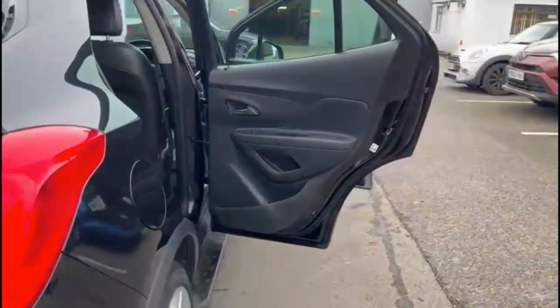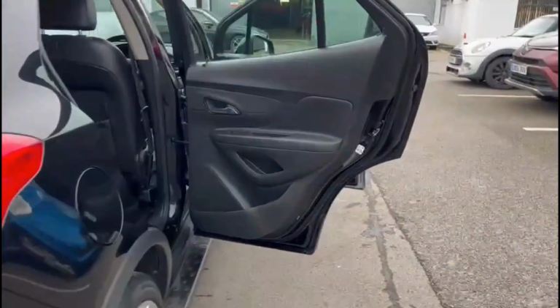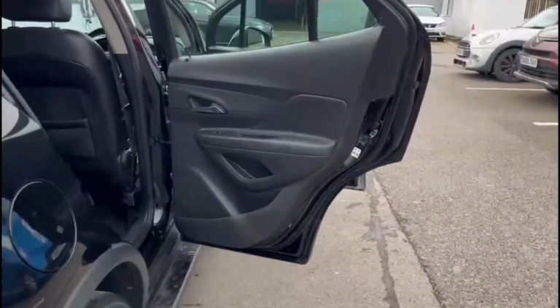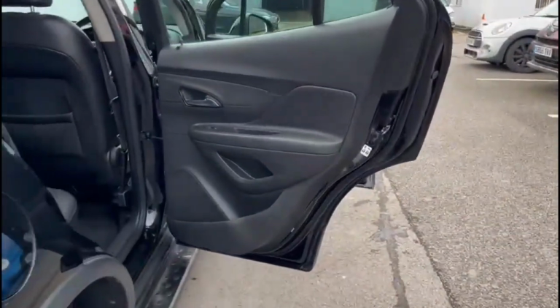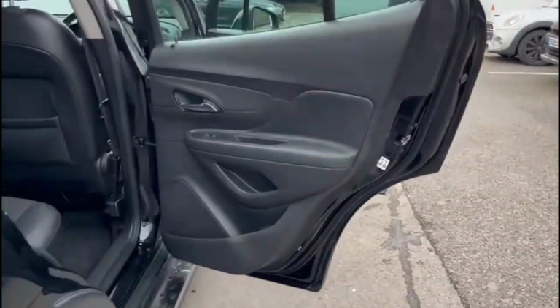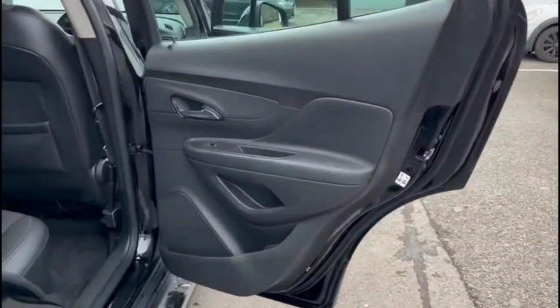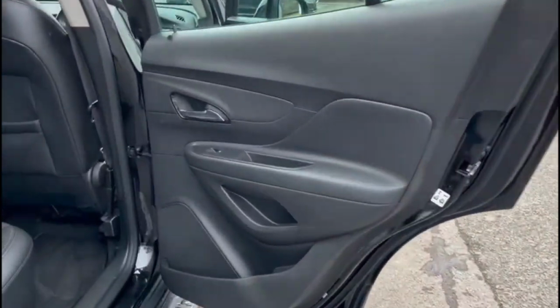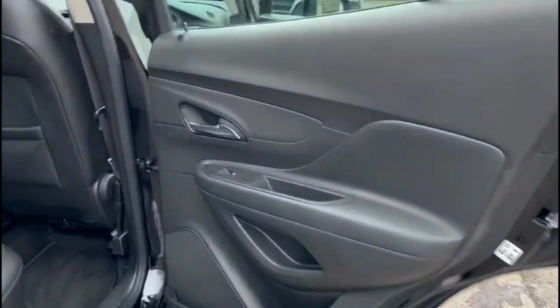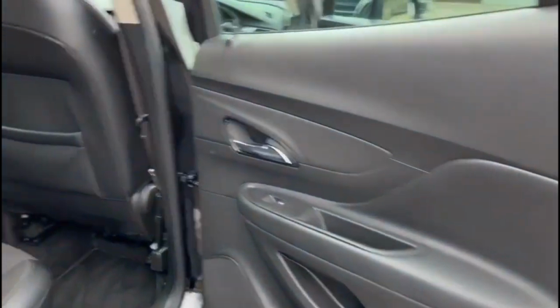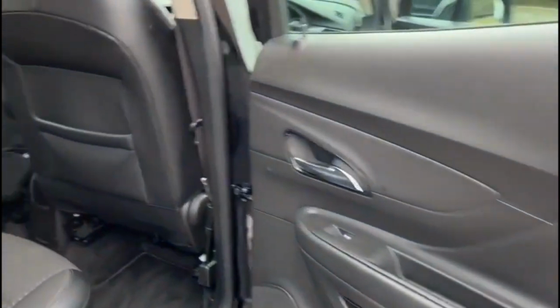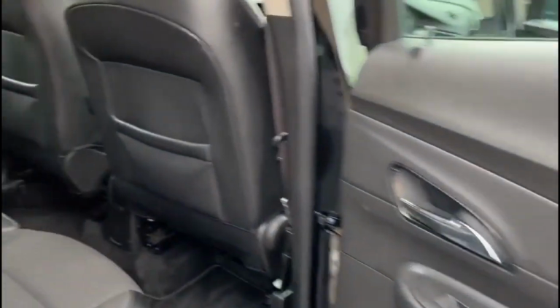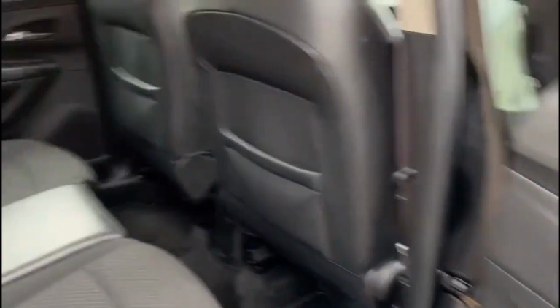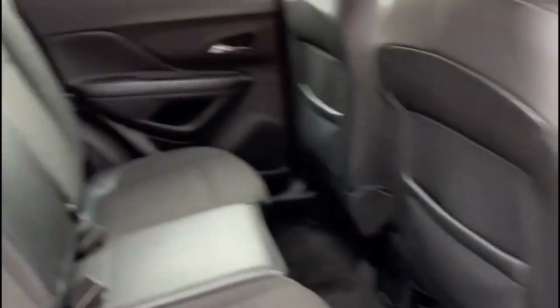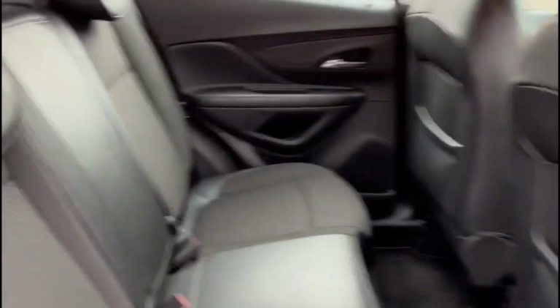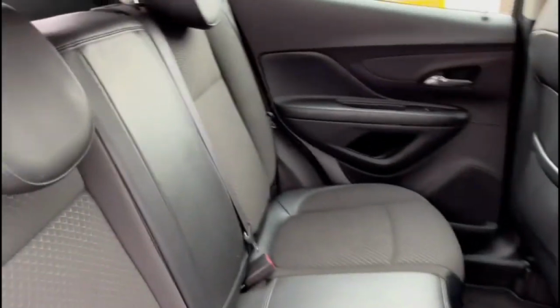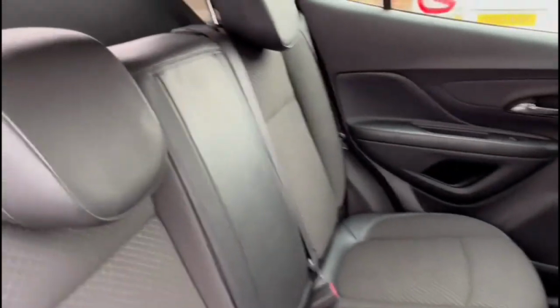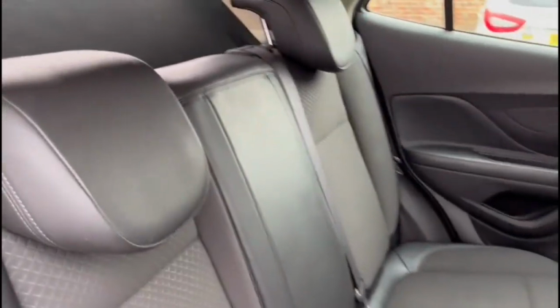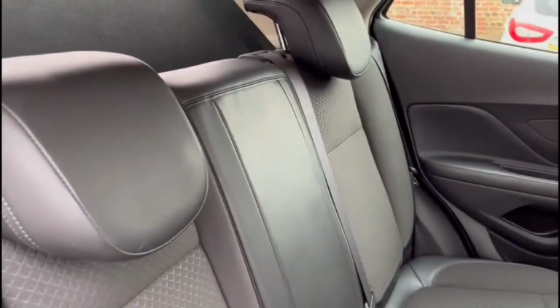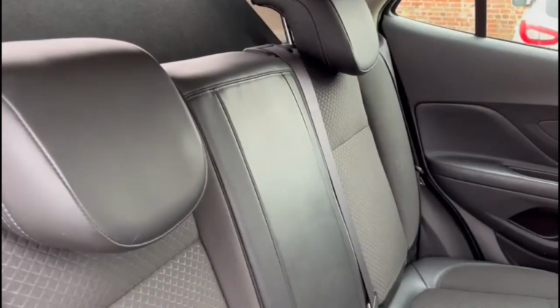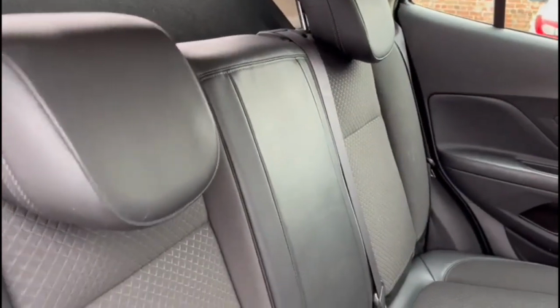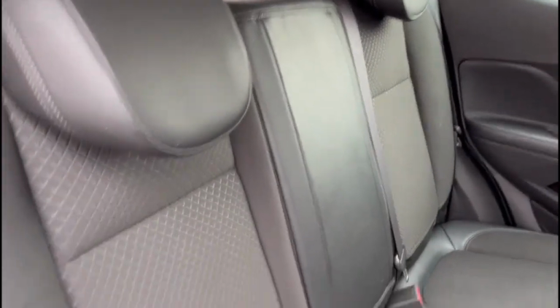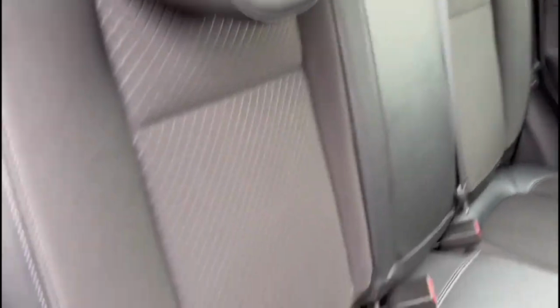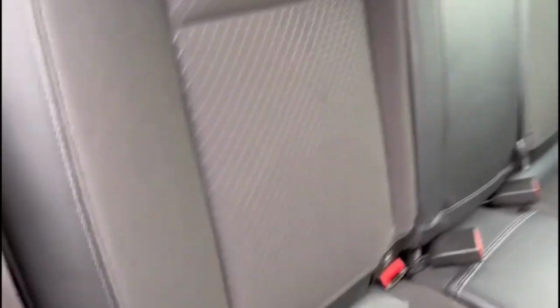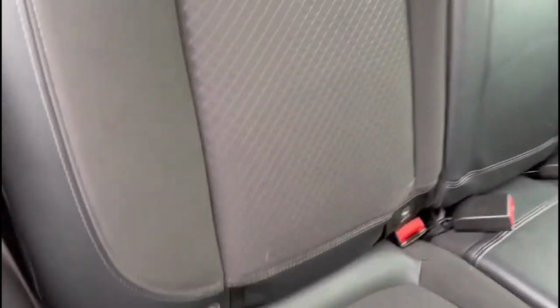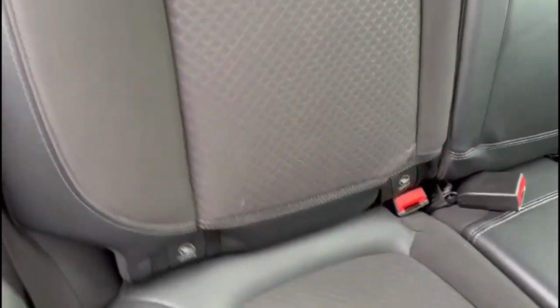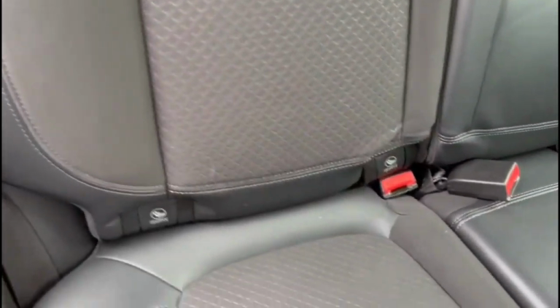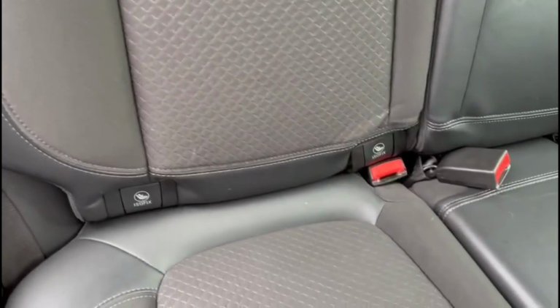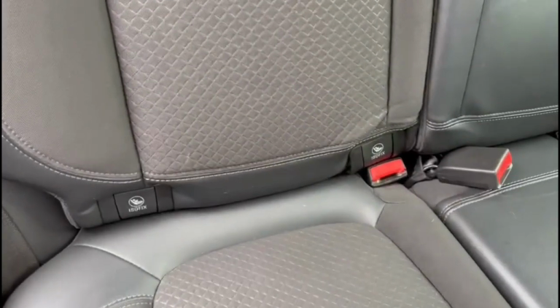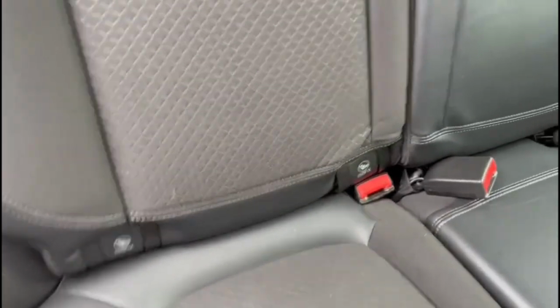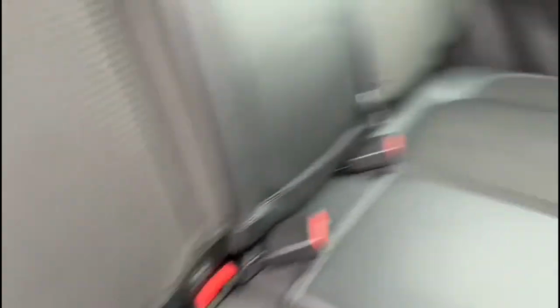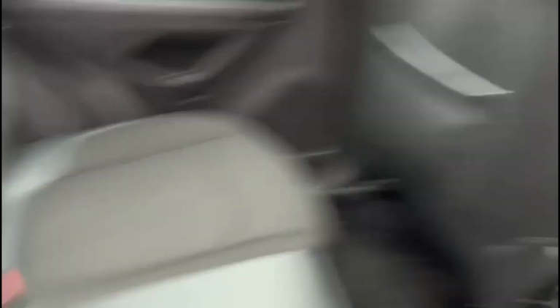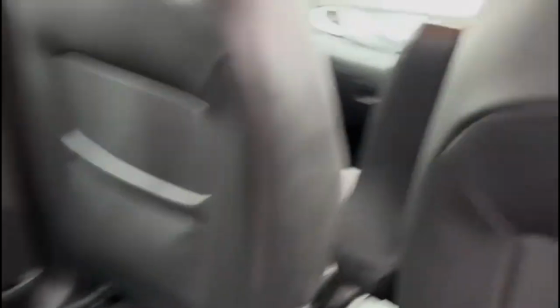Inside the rear is a spacious and comfortable seating area in grey part leather with rear headrests, plus ISOFIX provision on the outer rear seats.